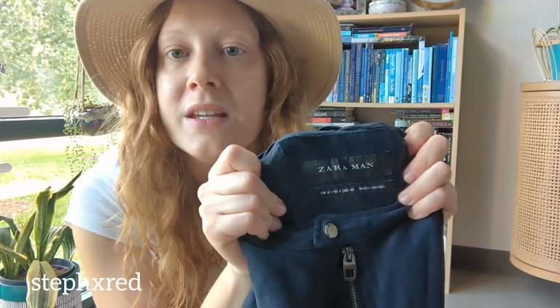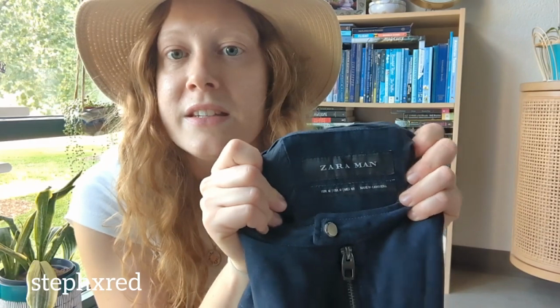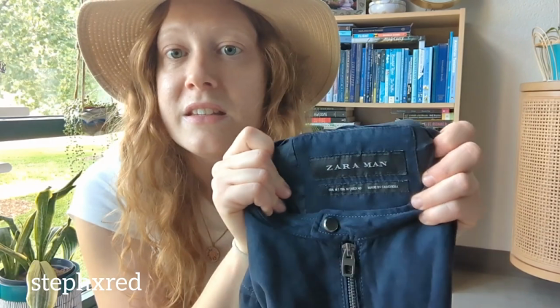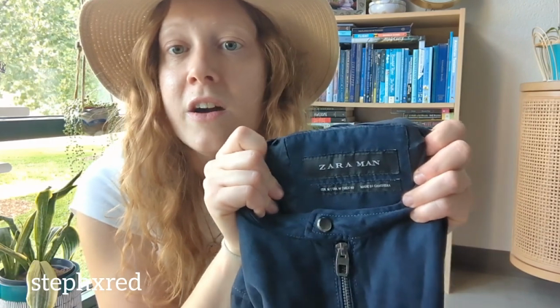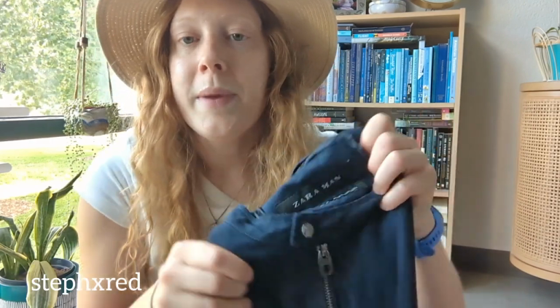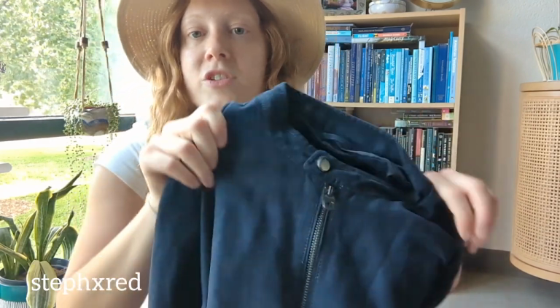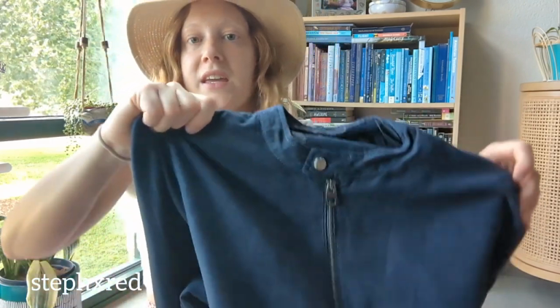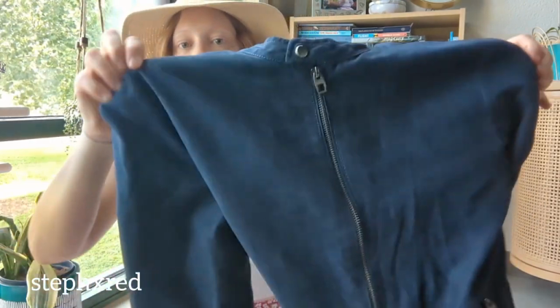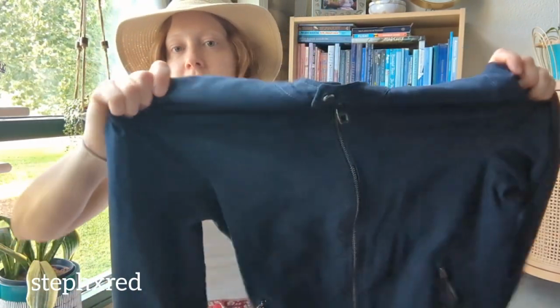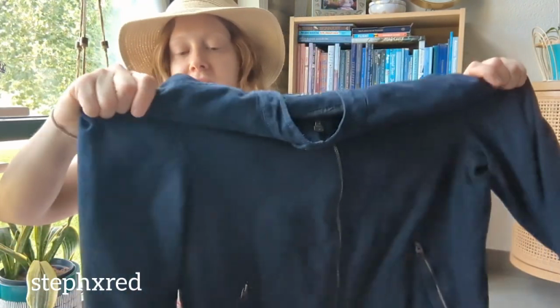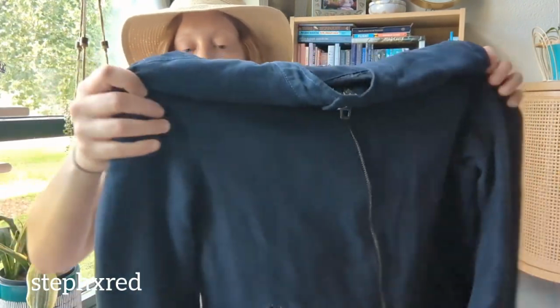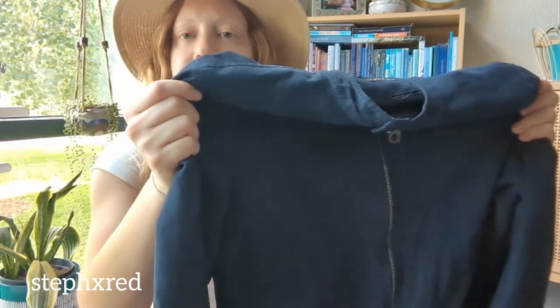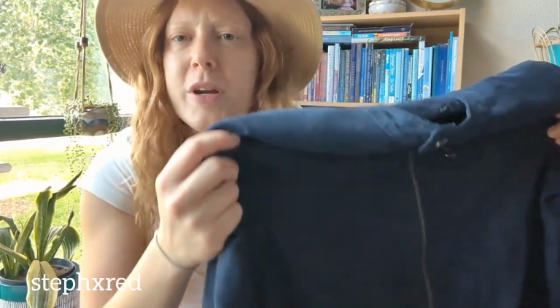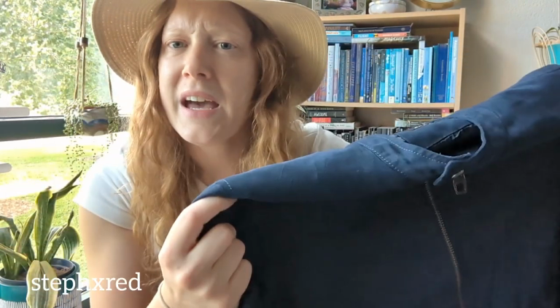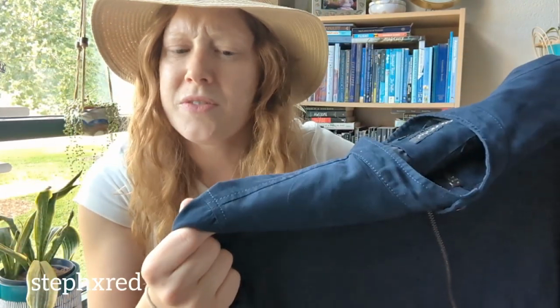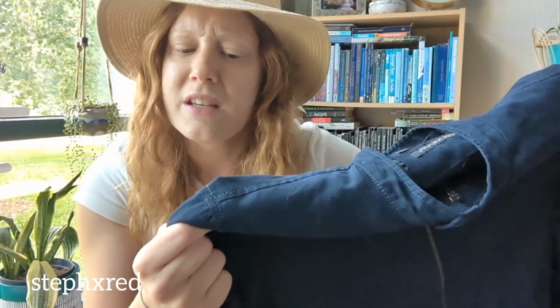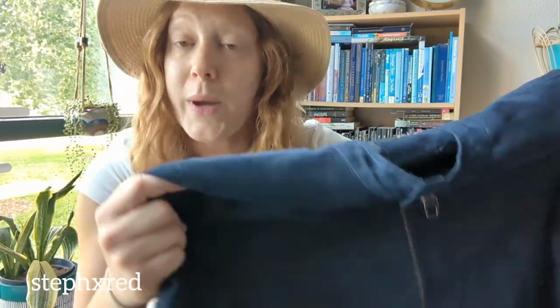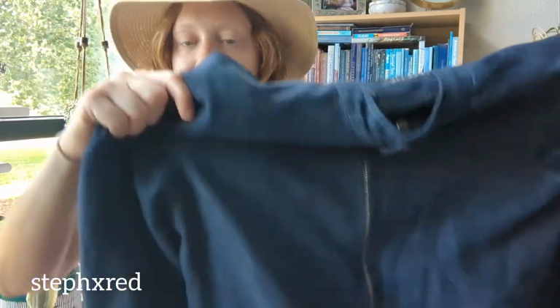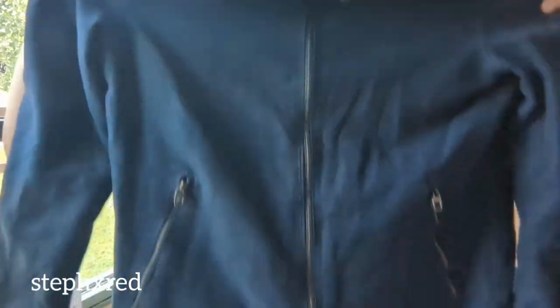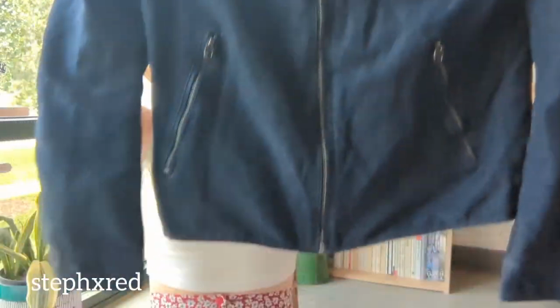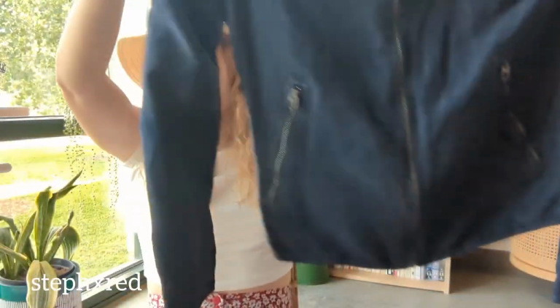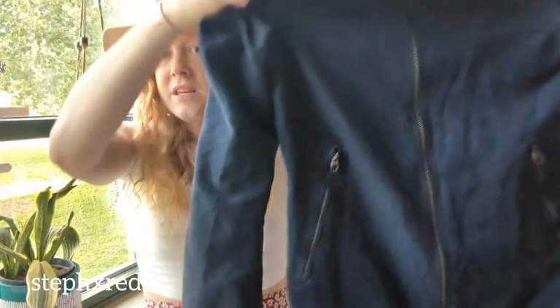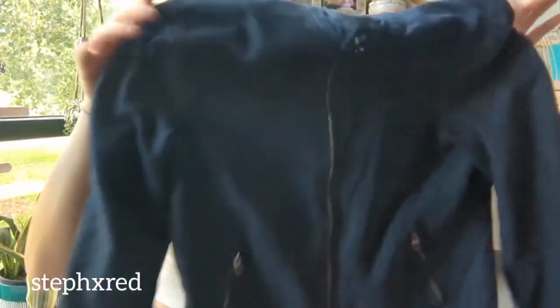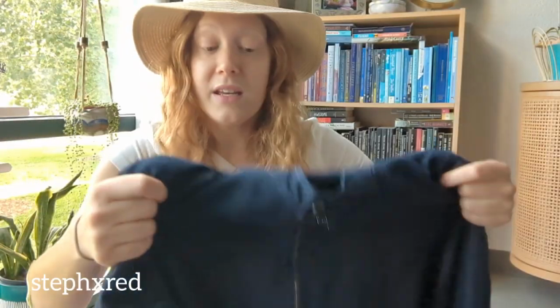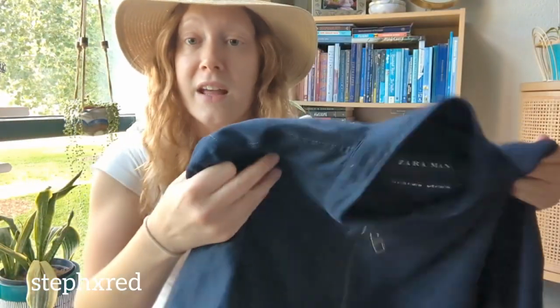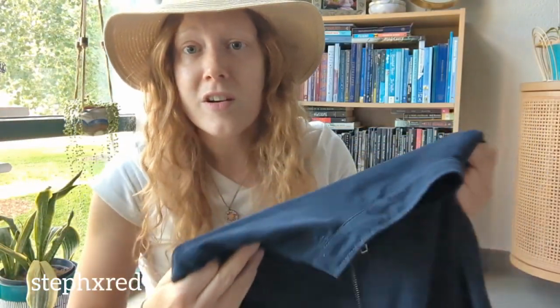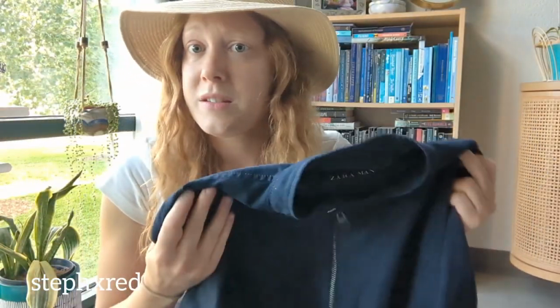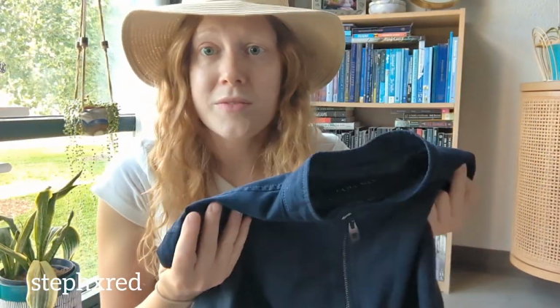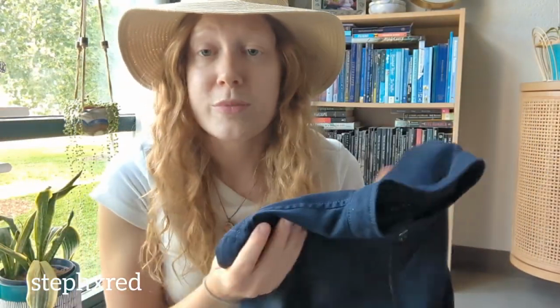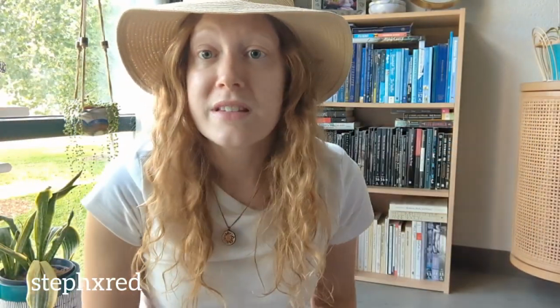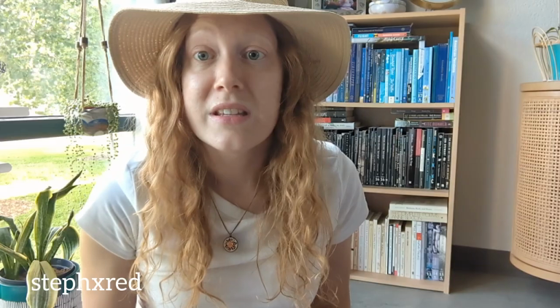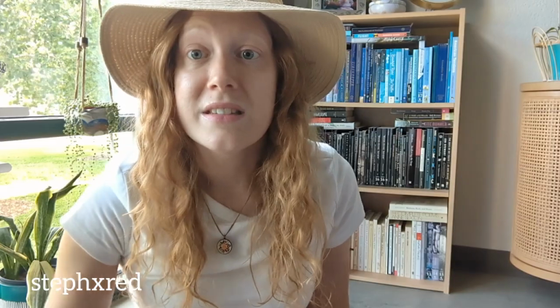Next is this Zara bomber-style jacket. The fabric is kind of like suede and it has a full zip — another awesome item for transitioning seasons.